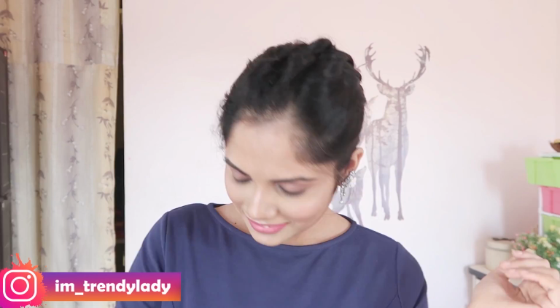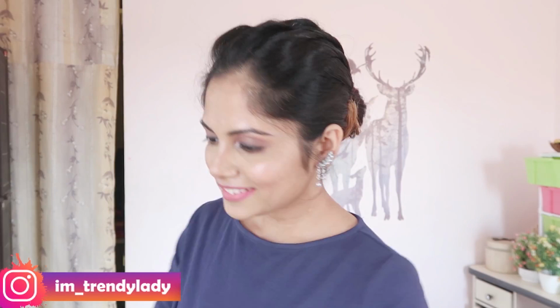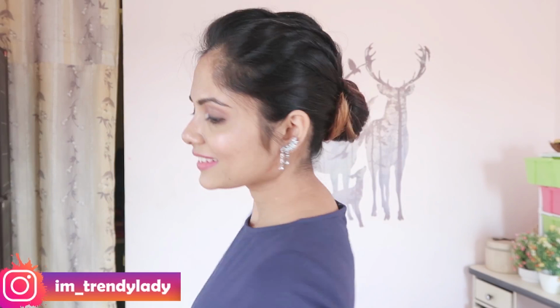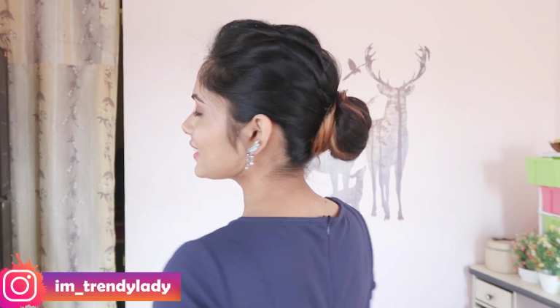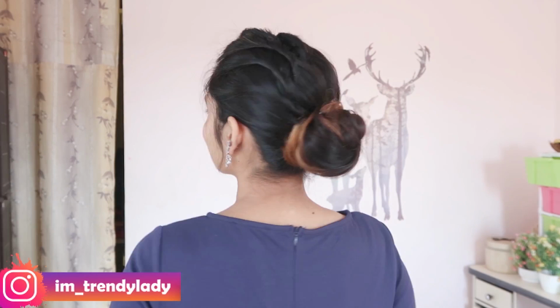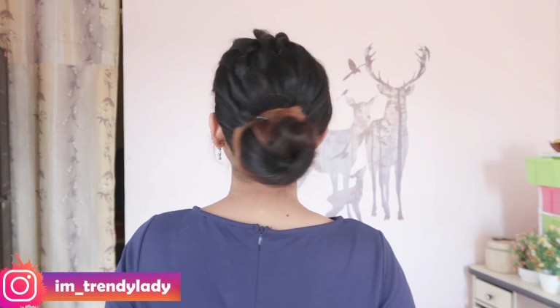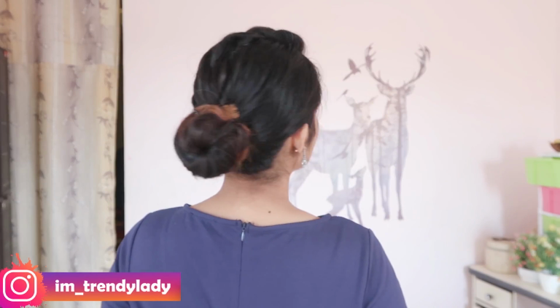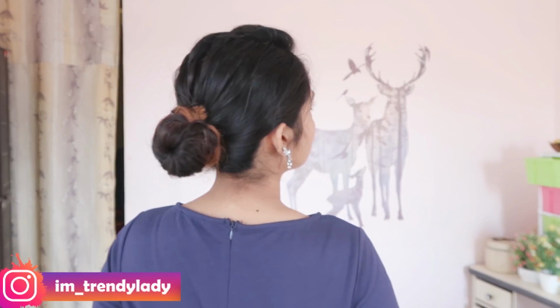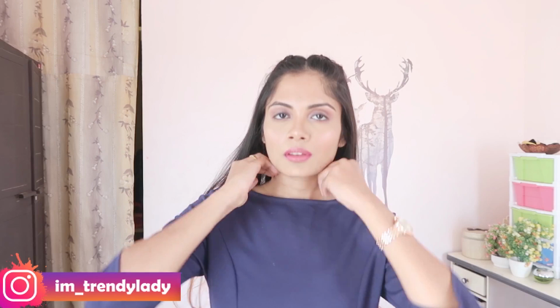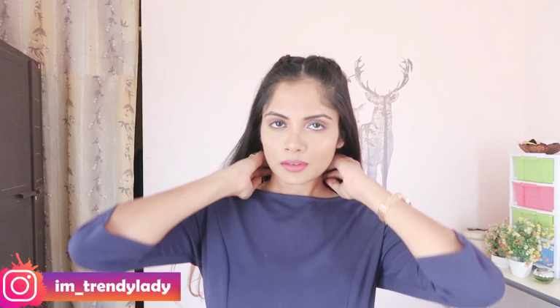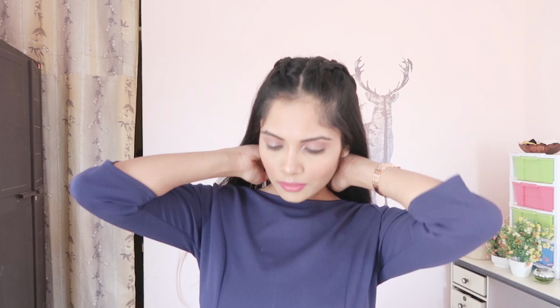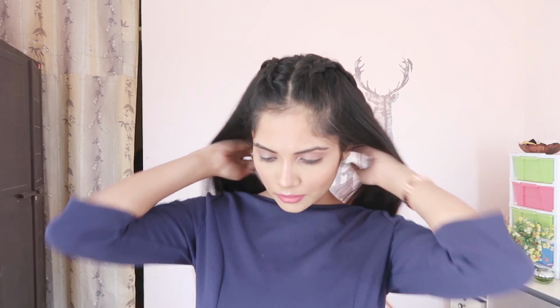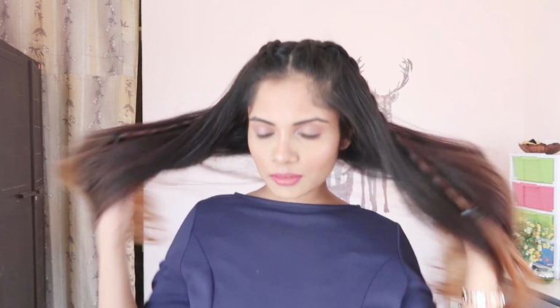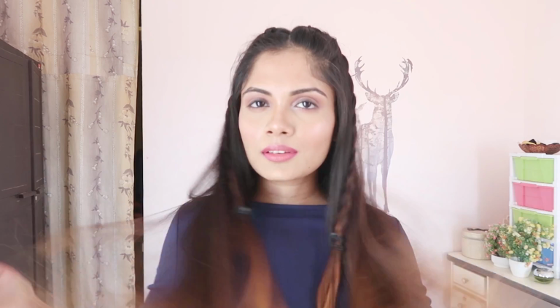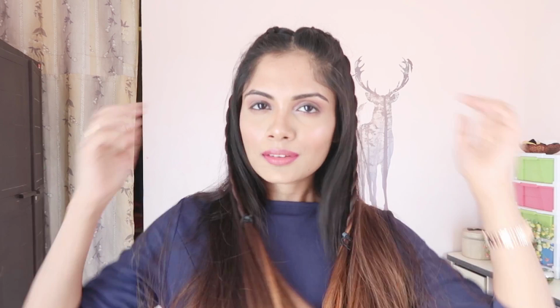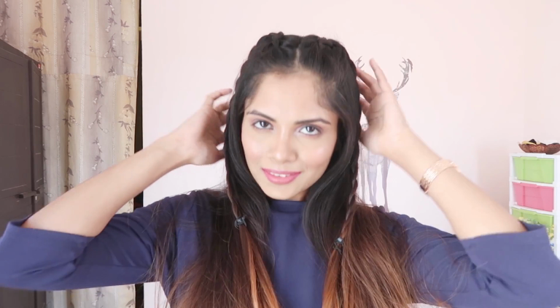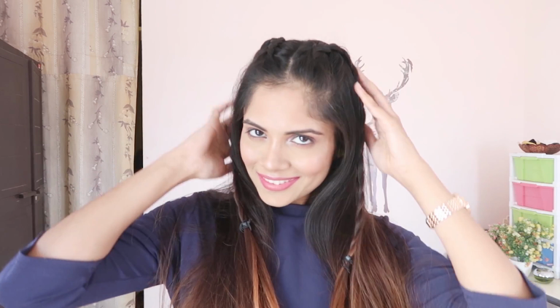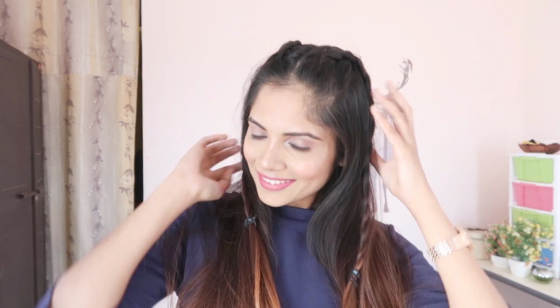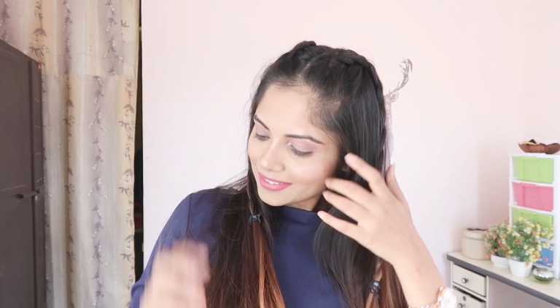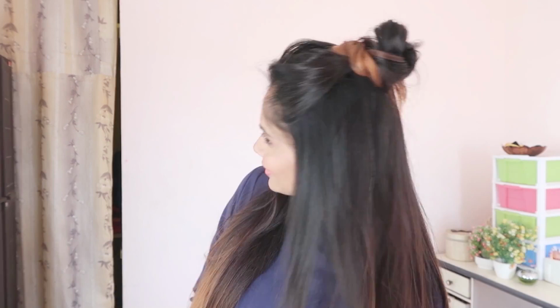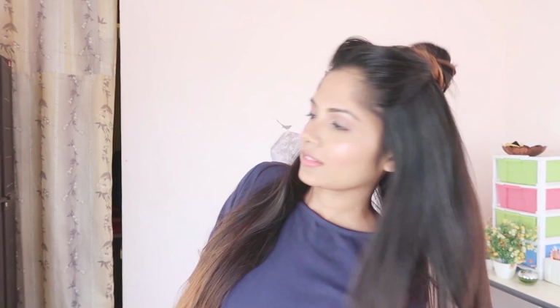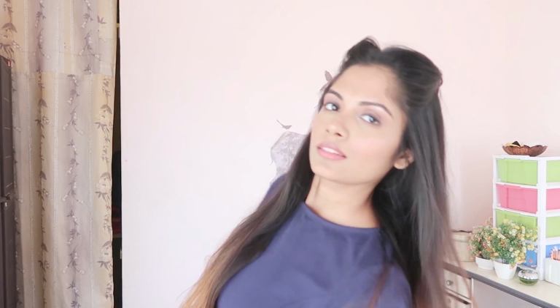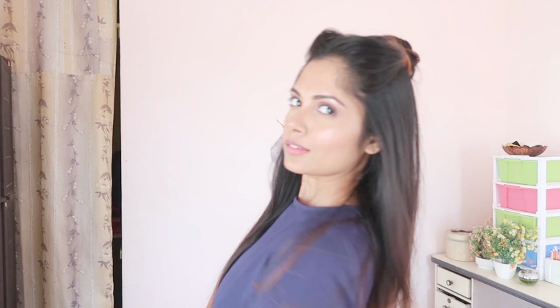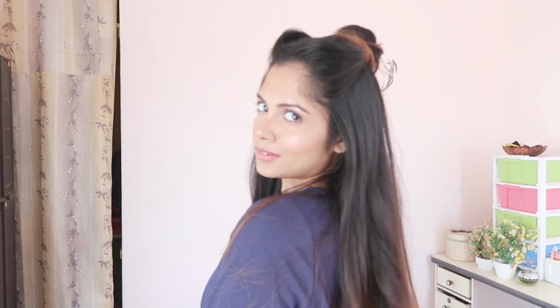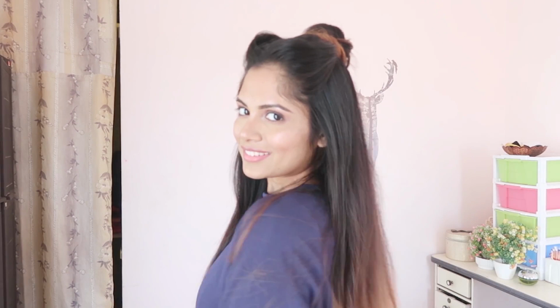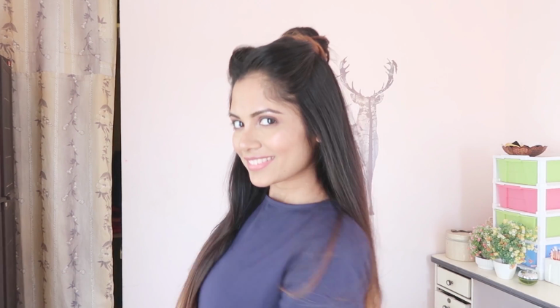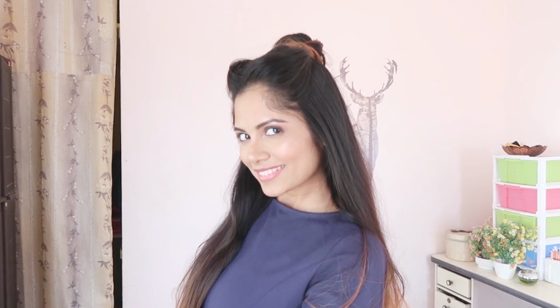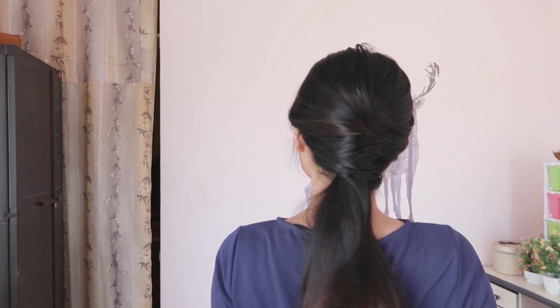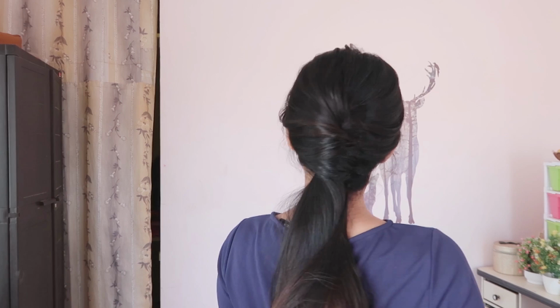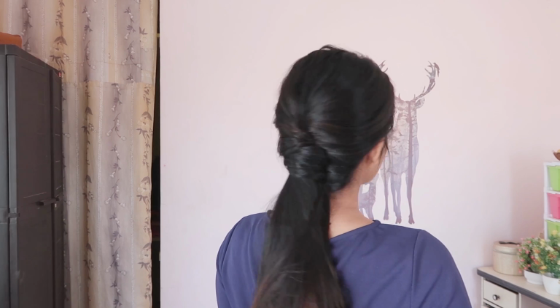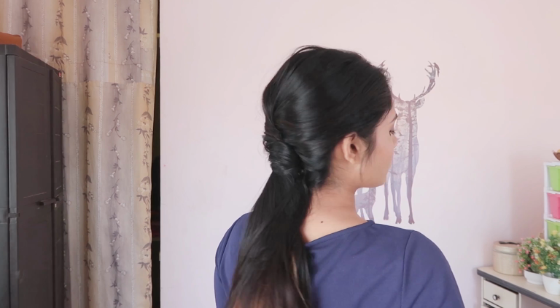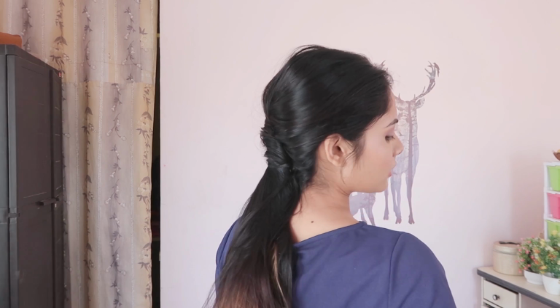Hey everyone, welcome back to the channel. I am Gomal and today I am going to share five hairstyles inspired by Hina Khan. Let's get started.